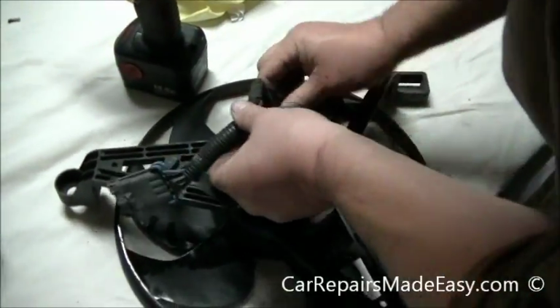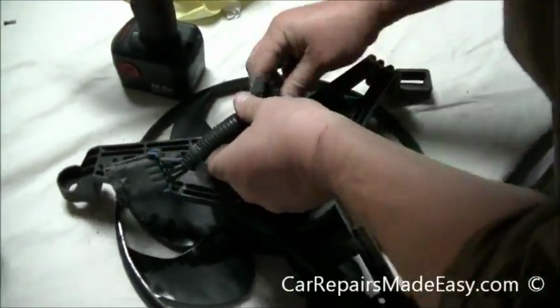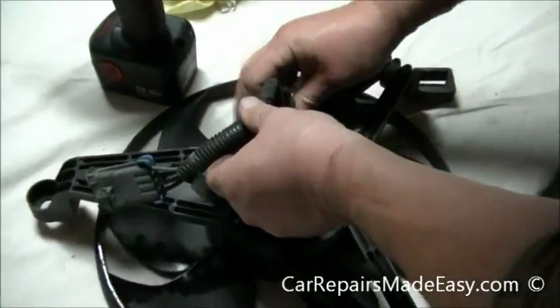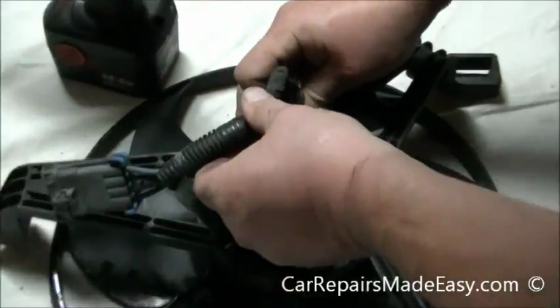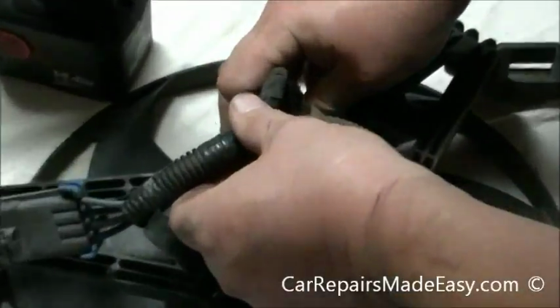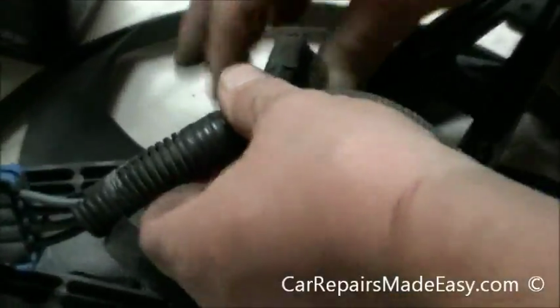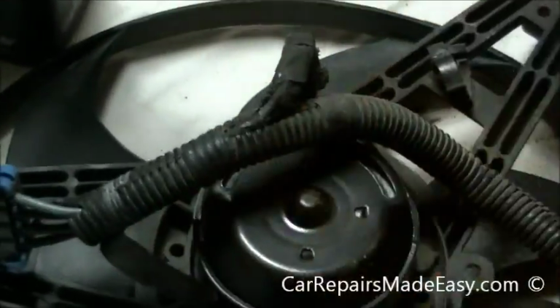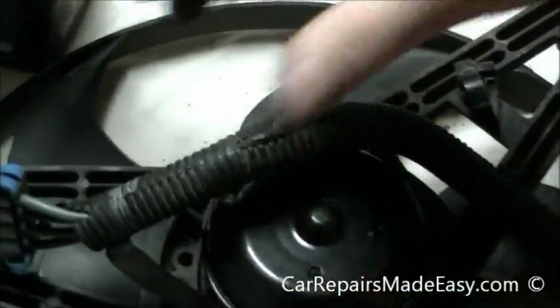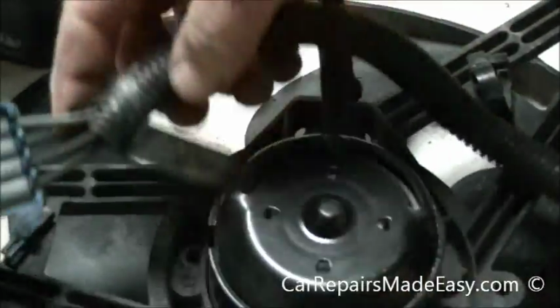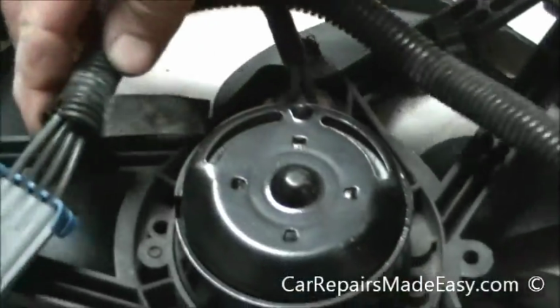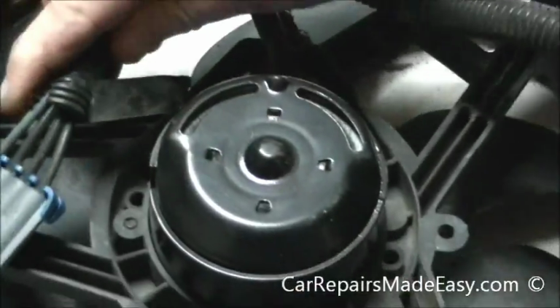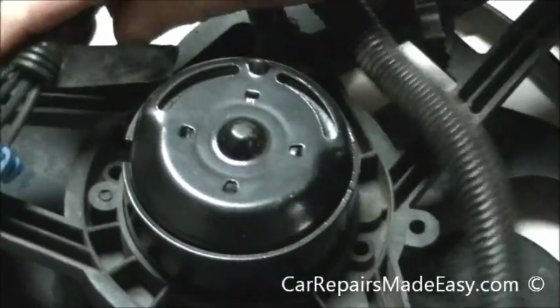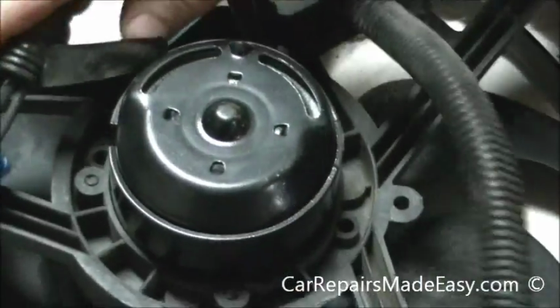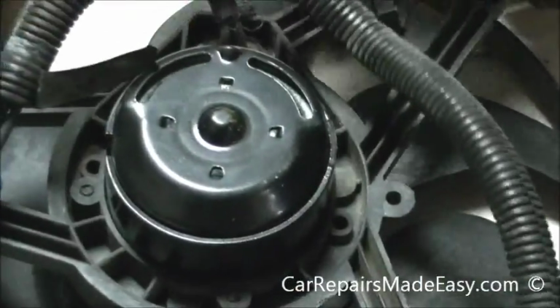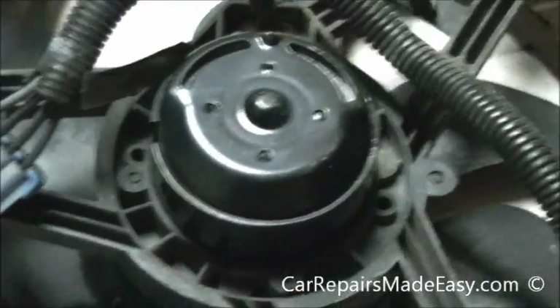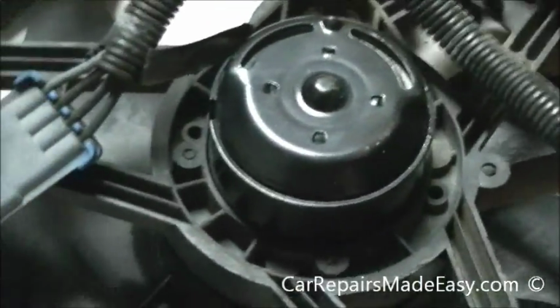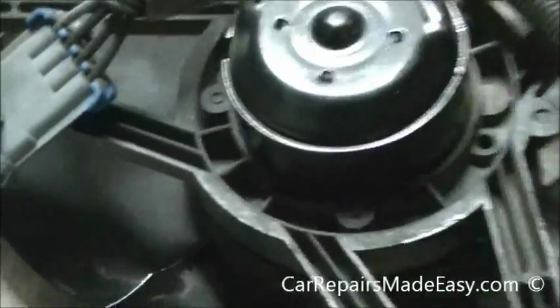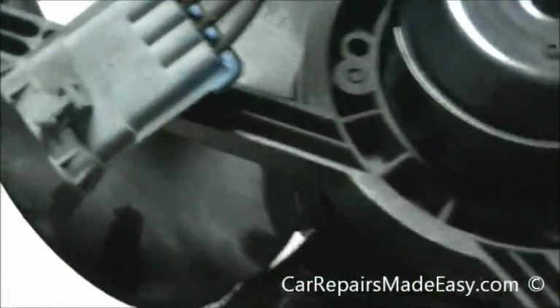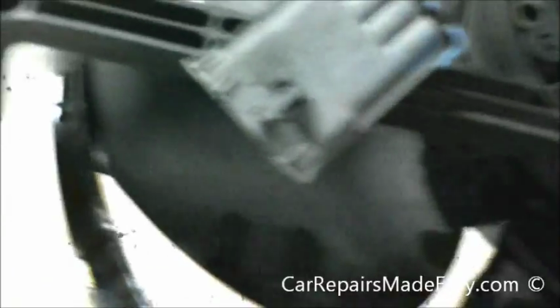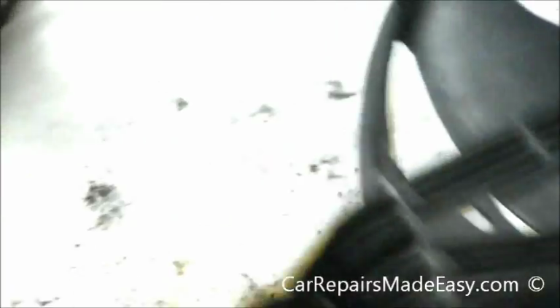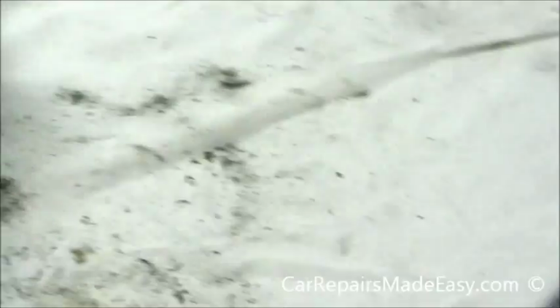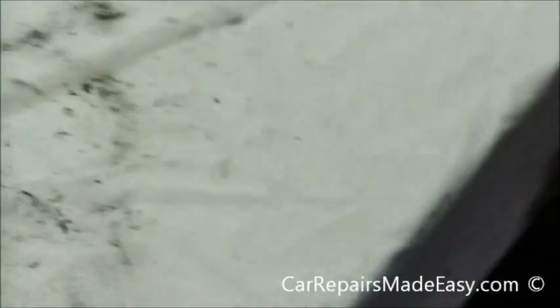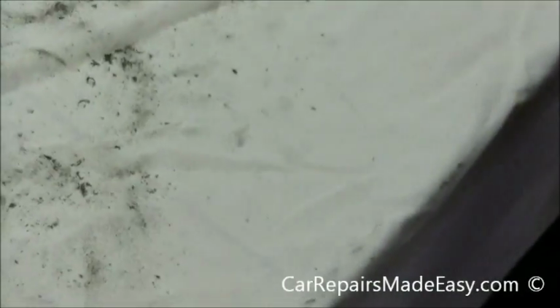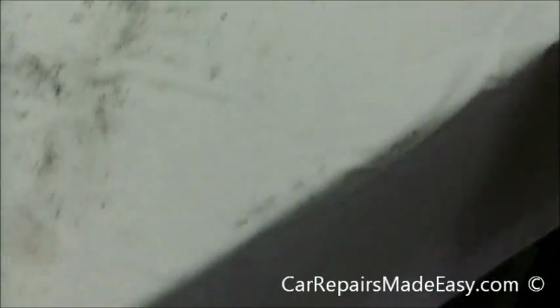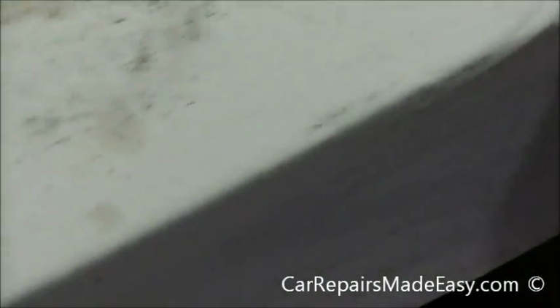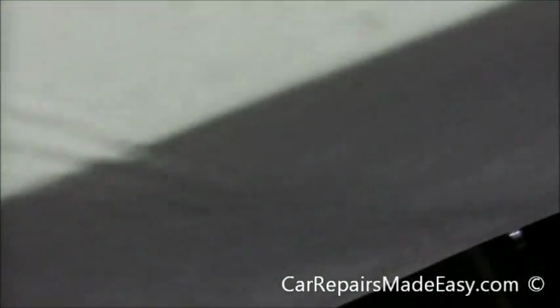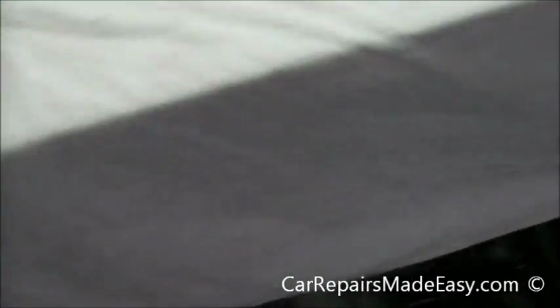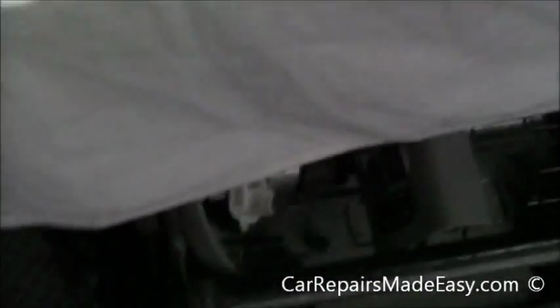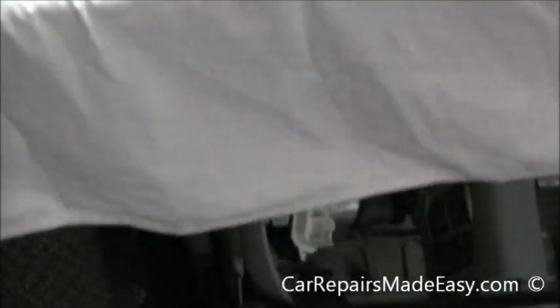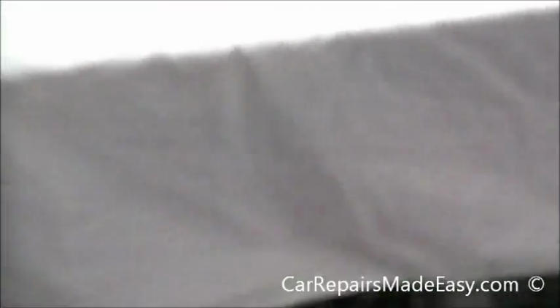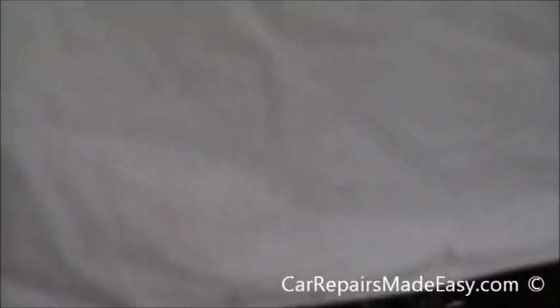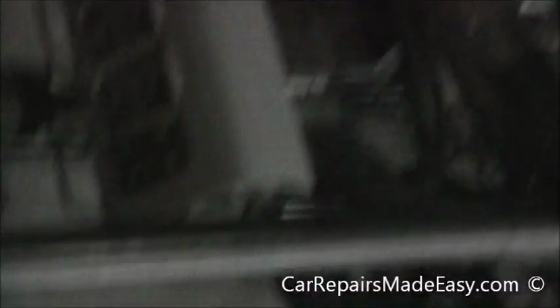Put the connector back on — just like that. That one will be ready to put in the car. Set that over there.